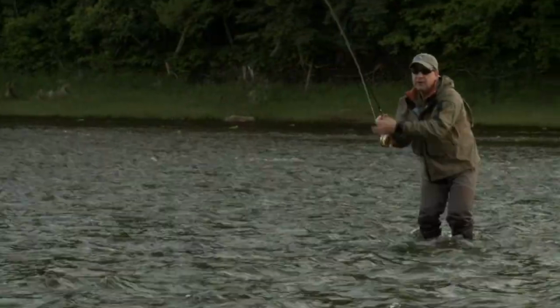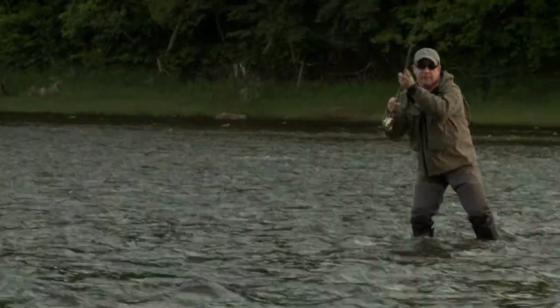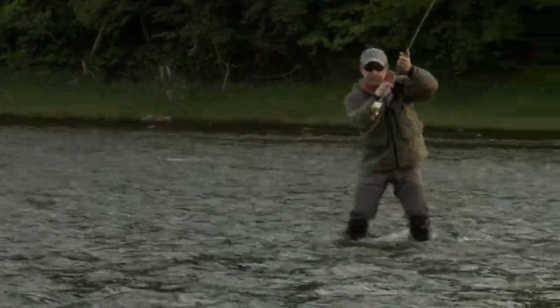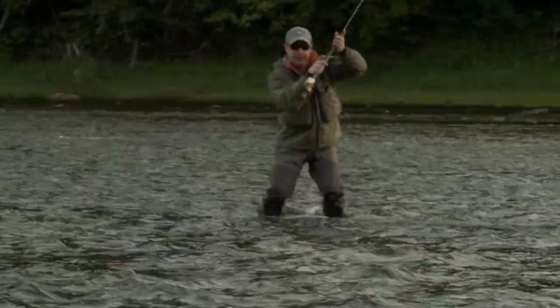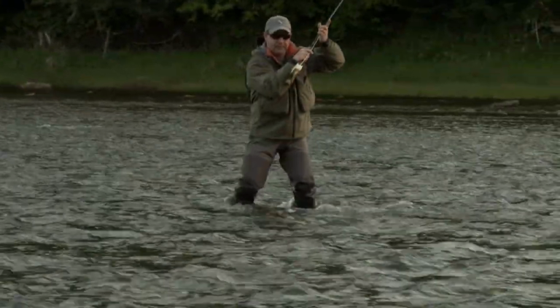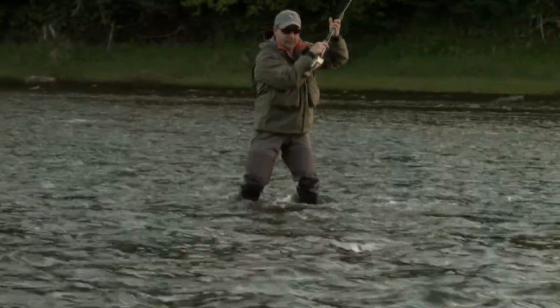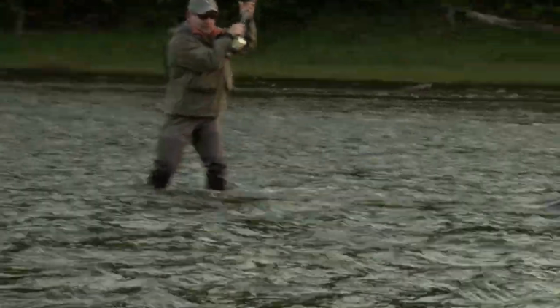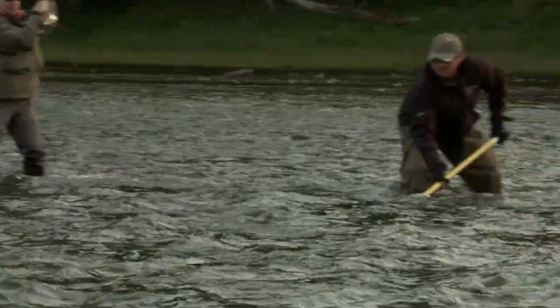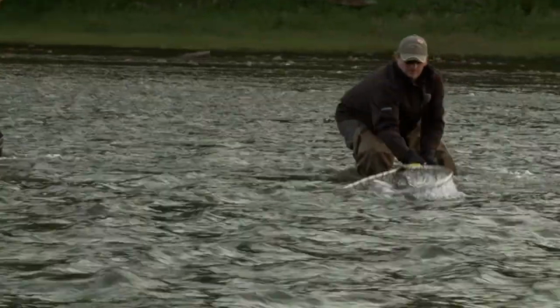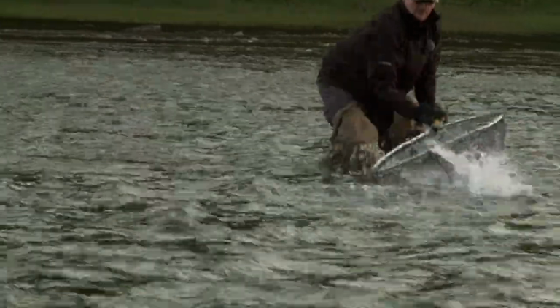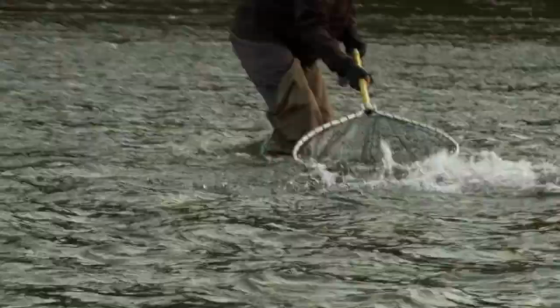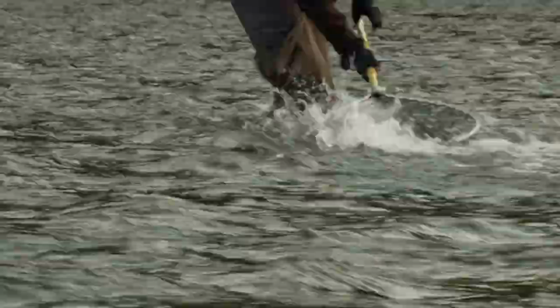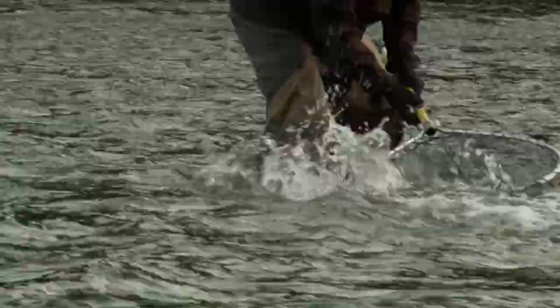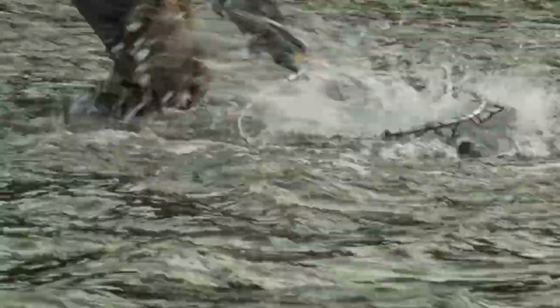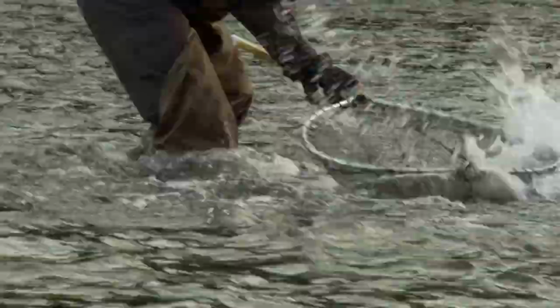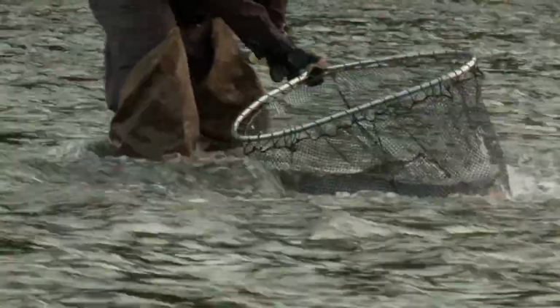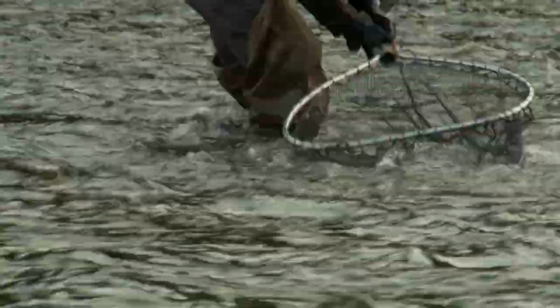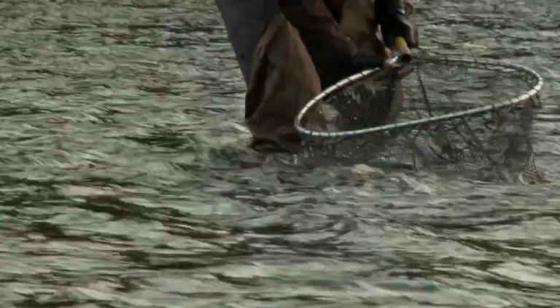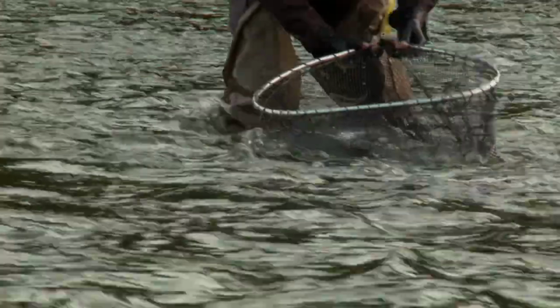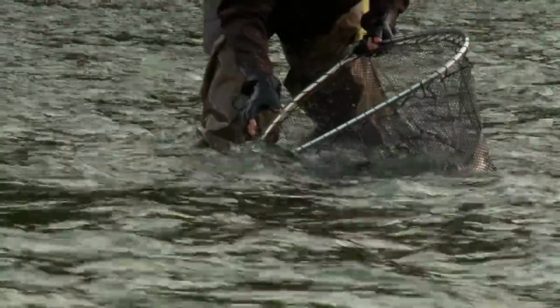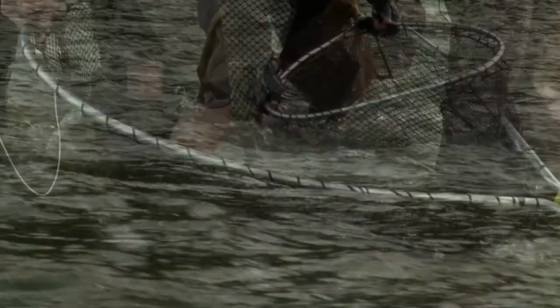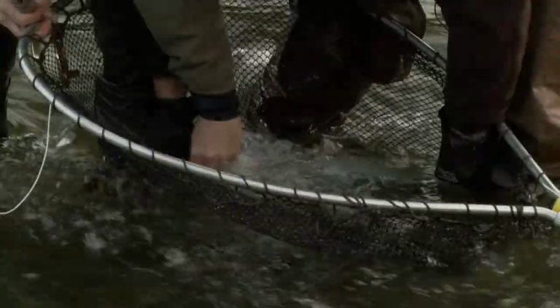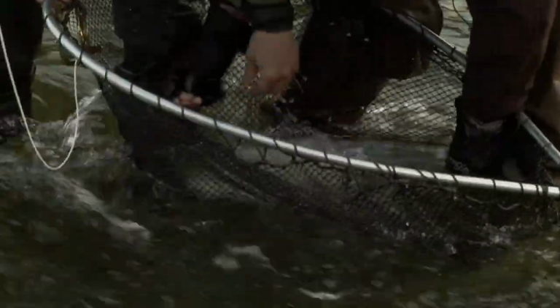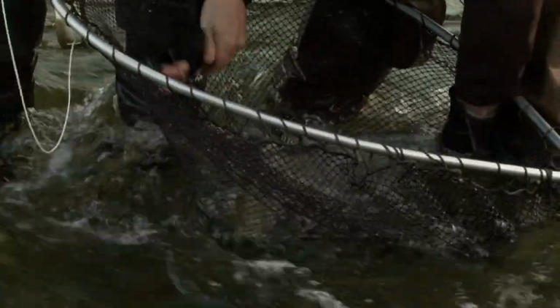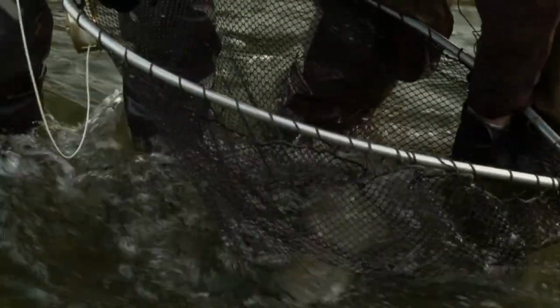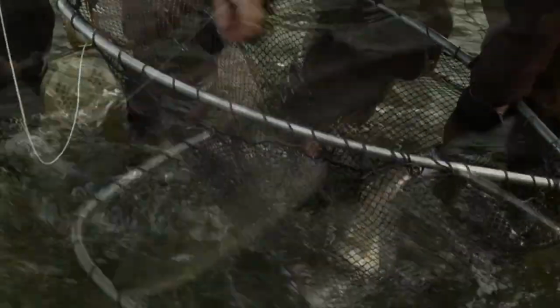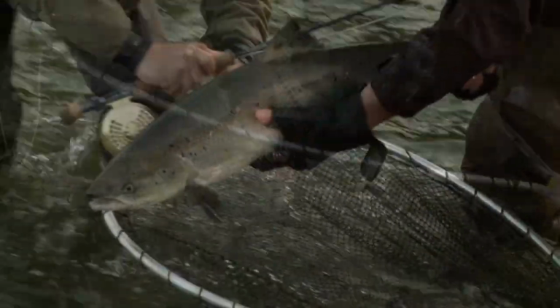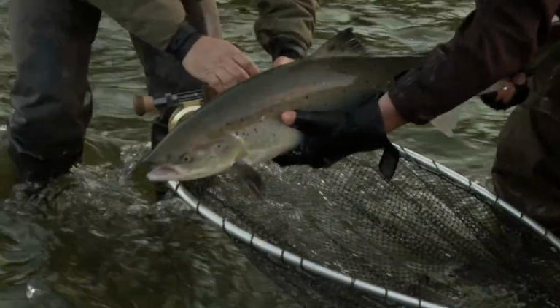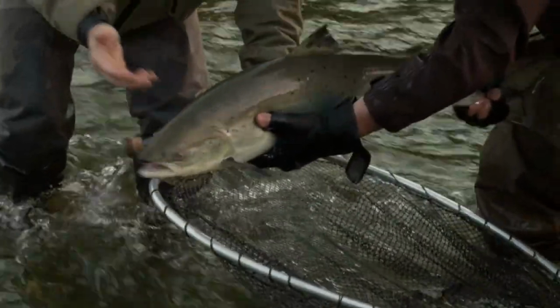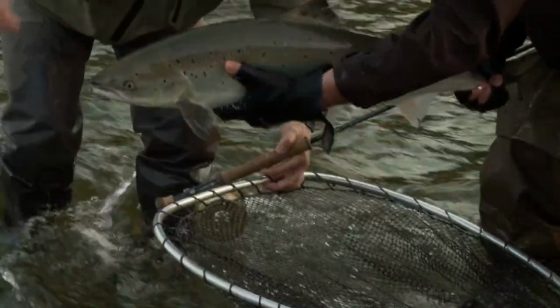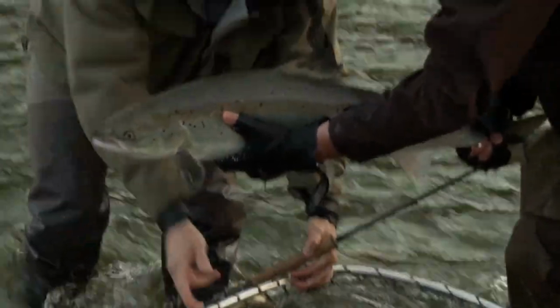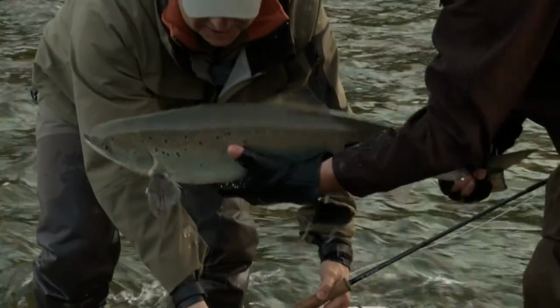Okay Vaughn, let's try. Yes! Beautiful — oh look, he's still strong, still fighting. He's out, he's out. Good. What a beautiful fish — let's get him in the water.